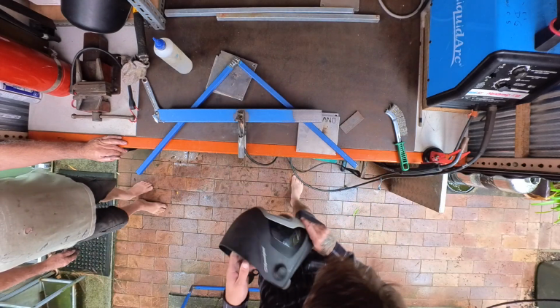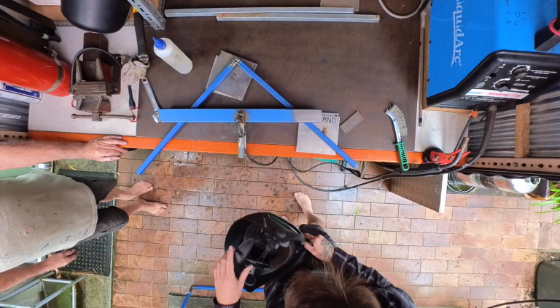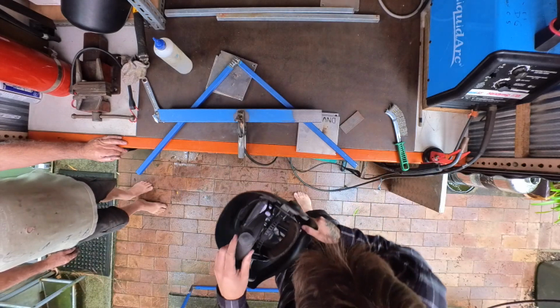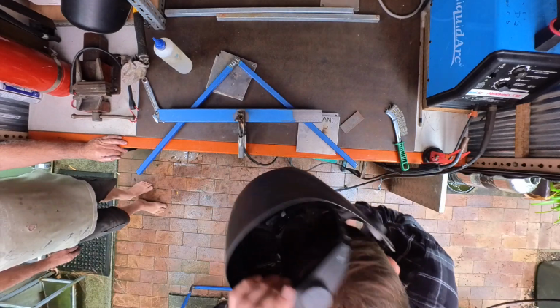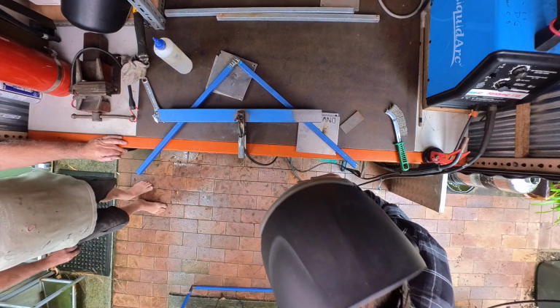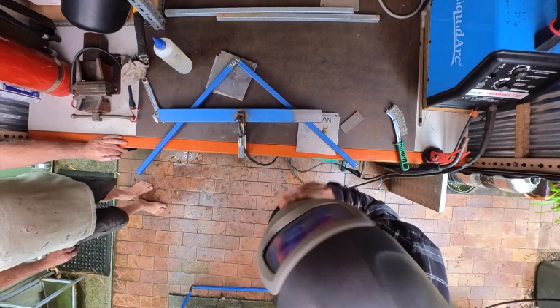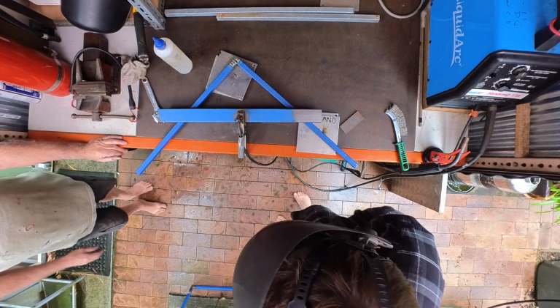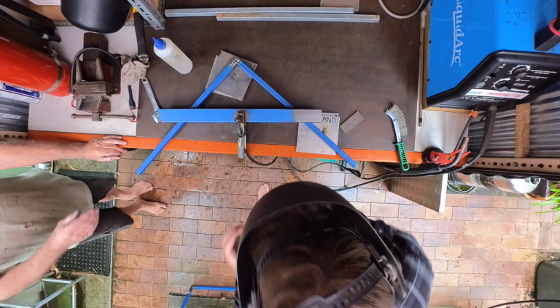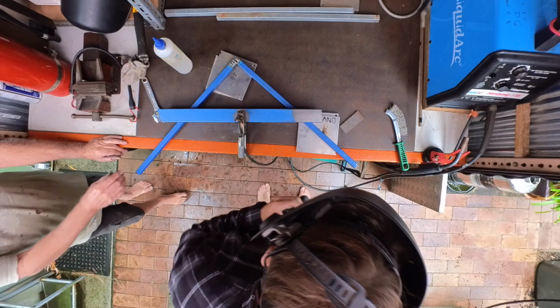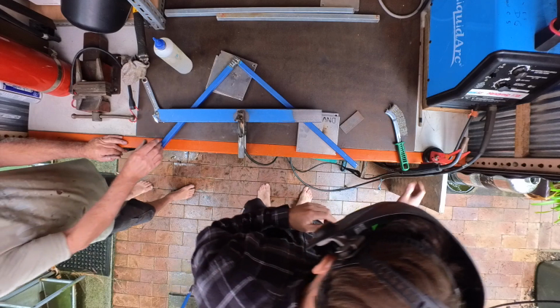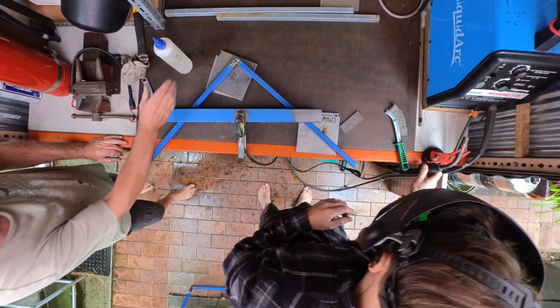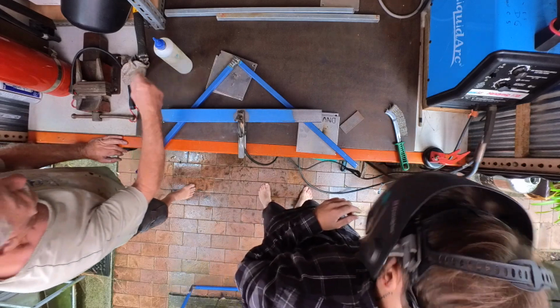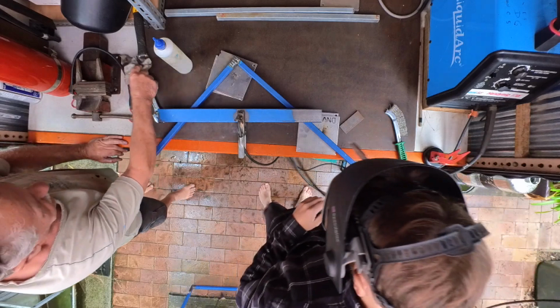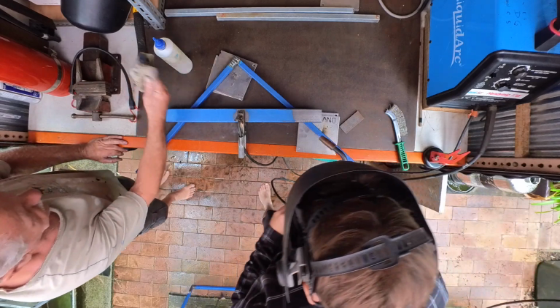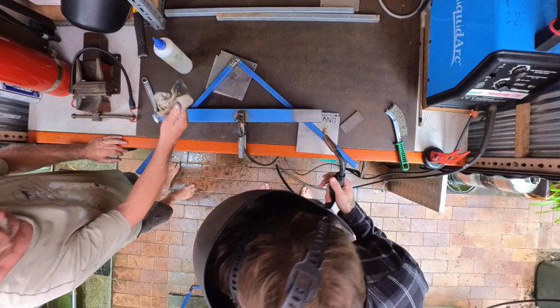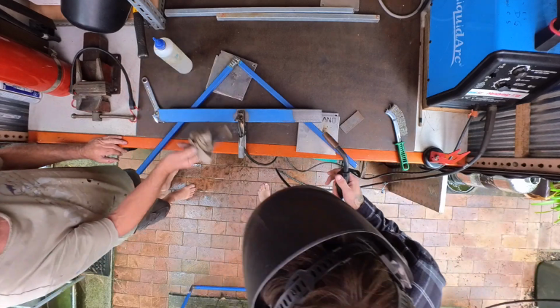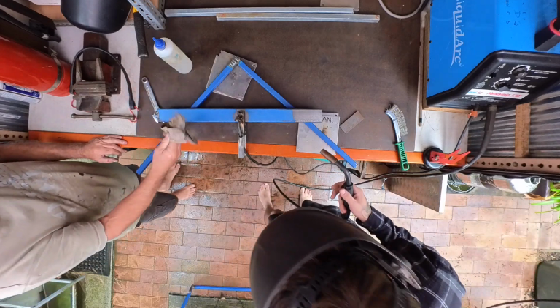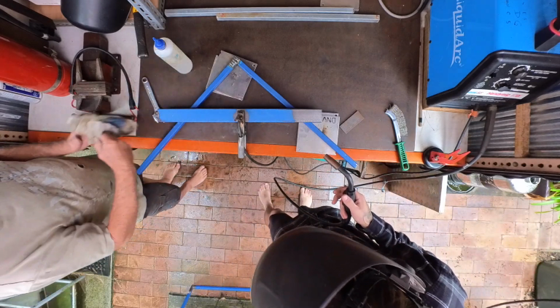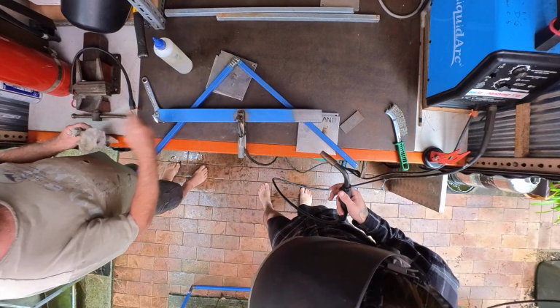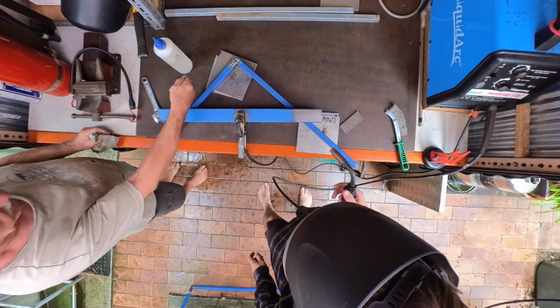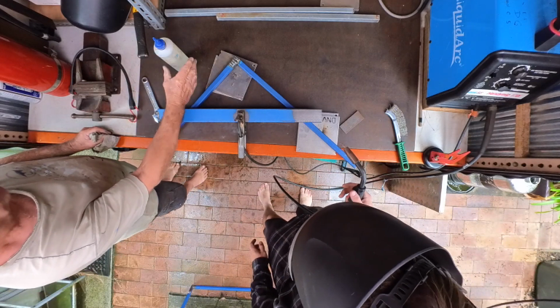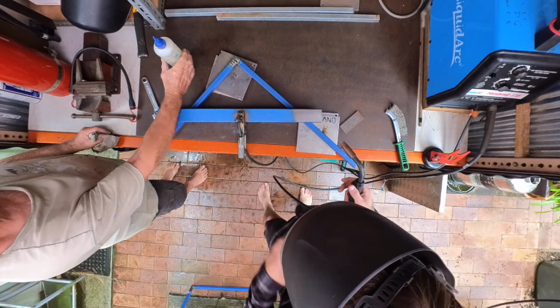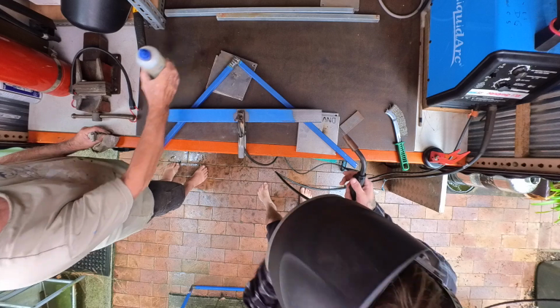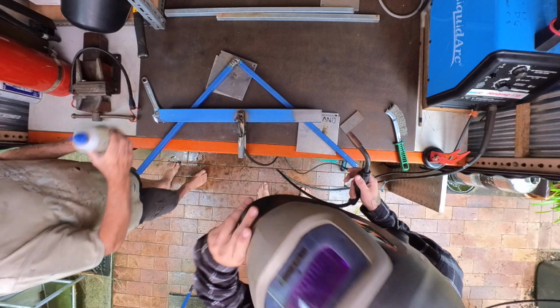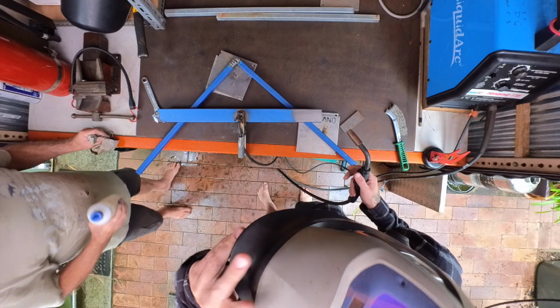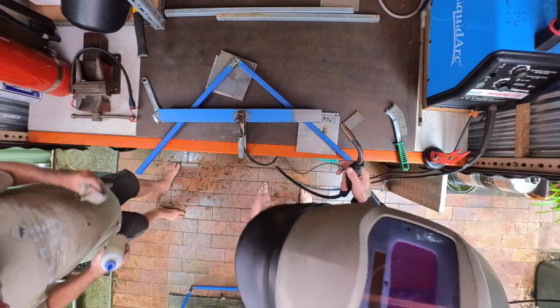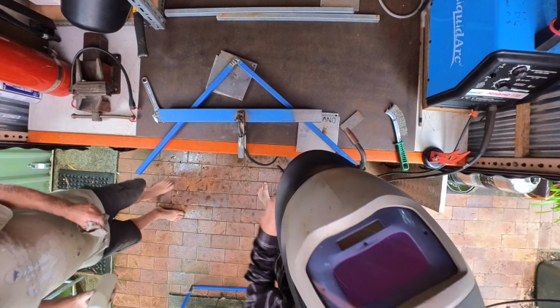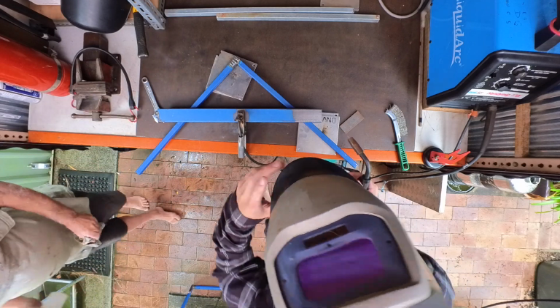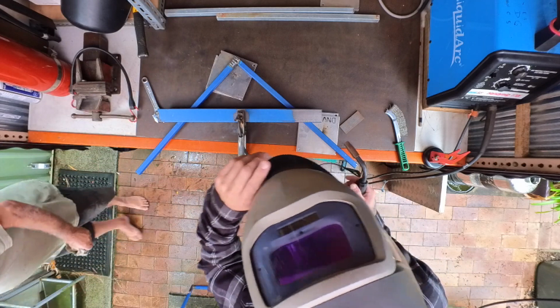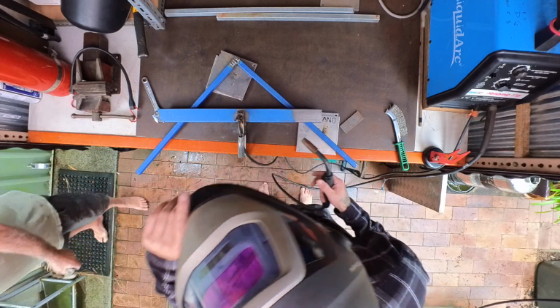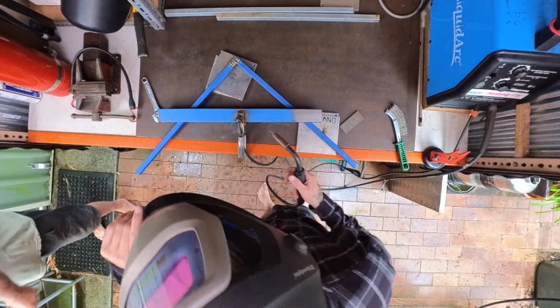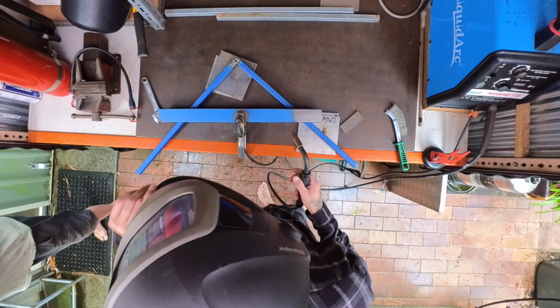Not welding anything together, just practicing. See this here and this here — you'll melt a hole in this and it'll go up in flame. Okay, good to know.